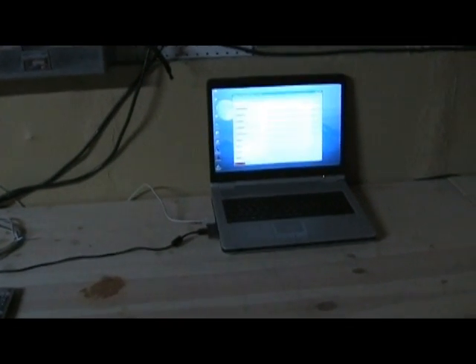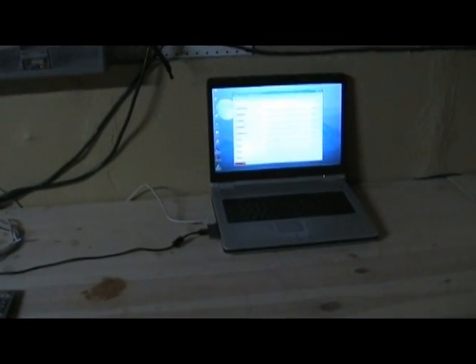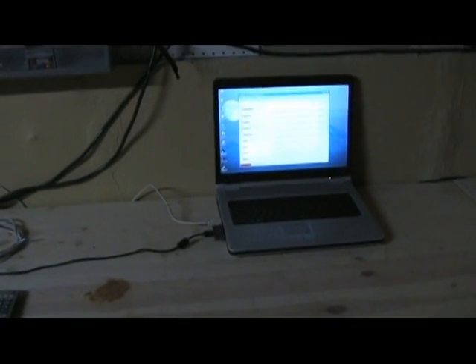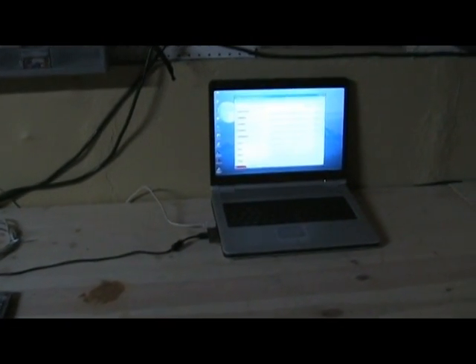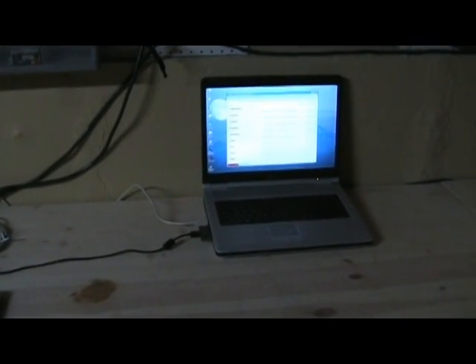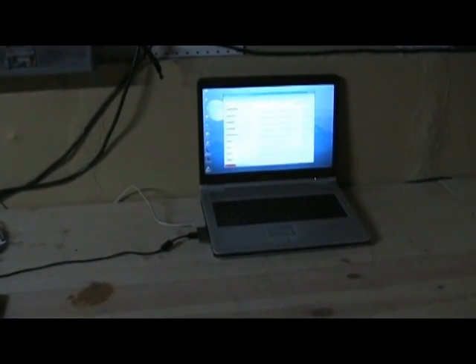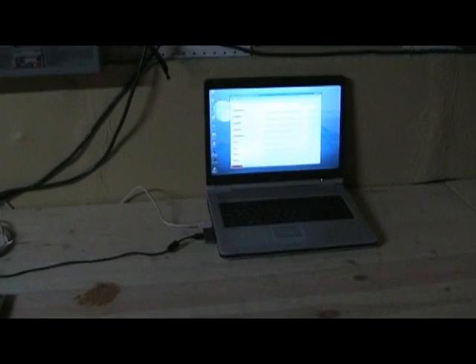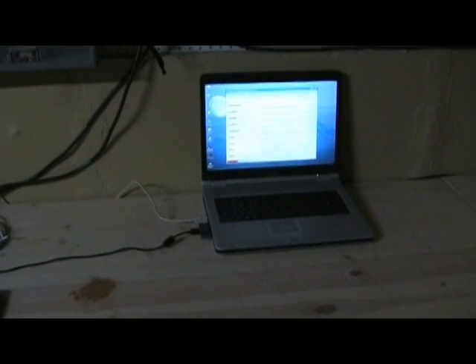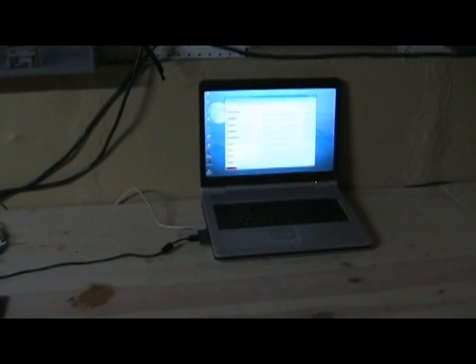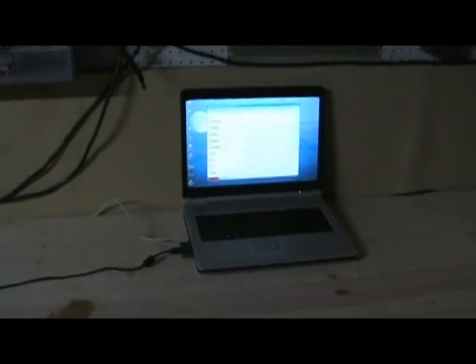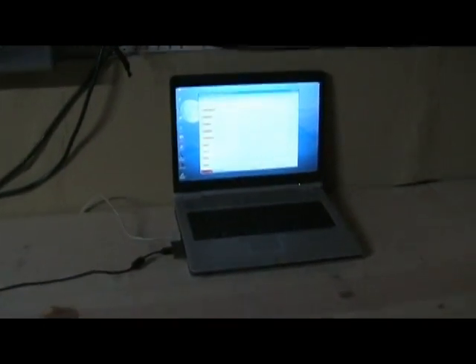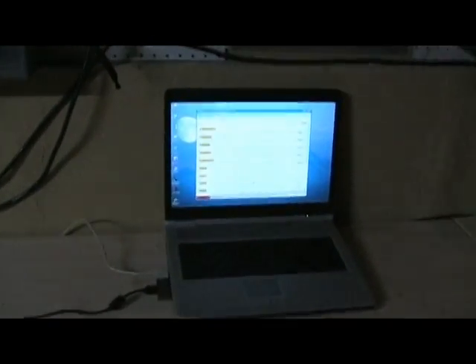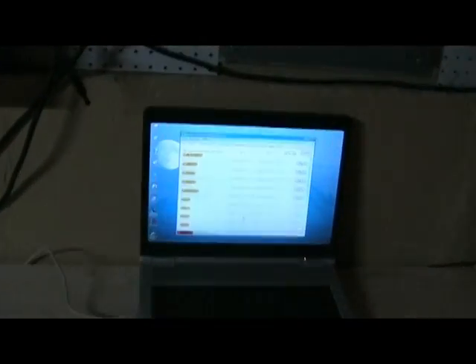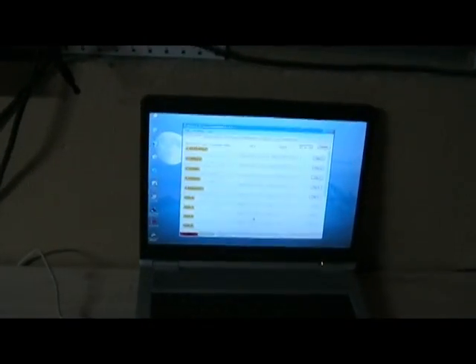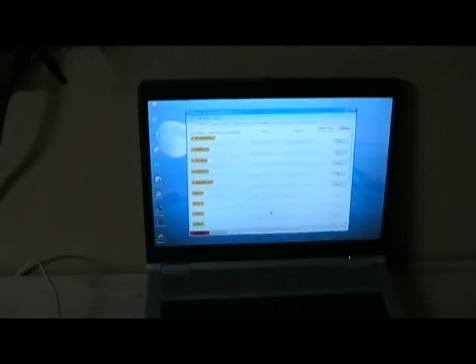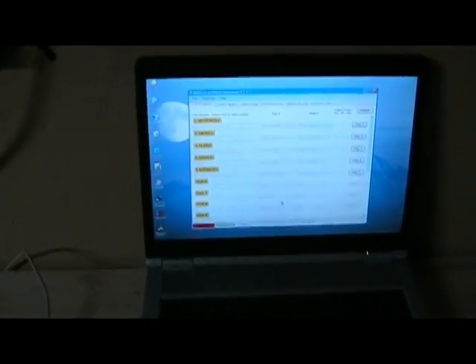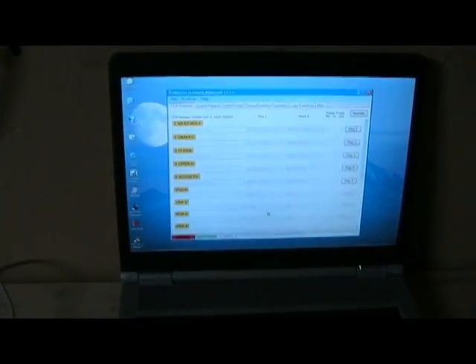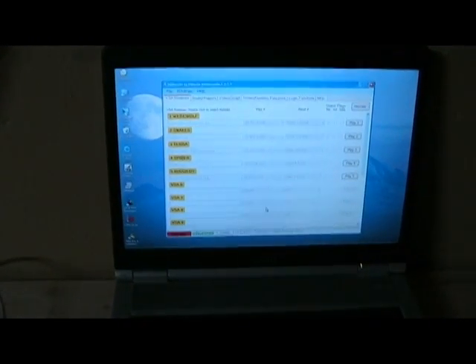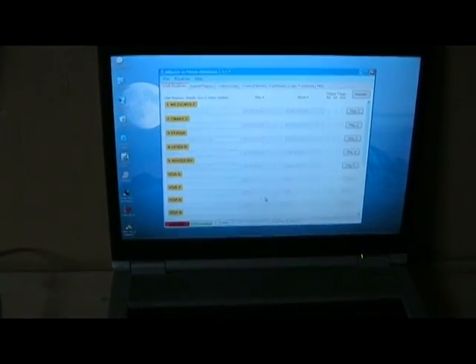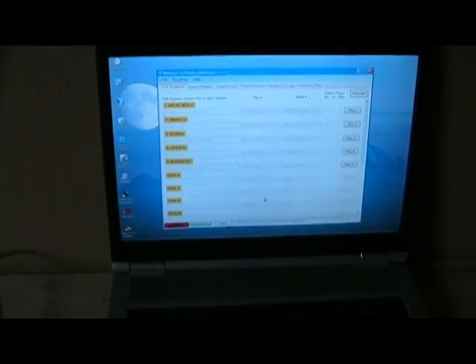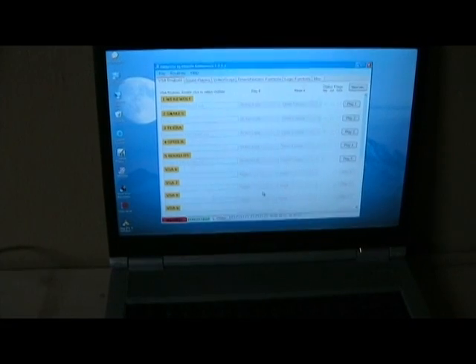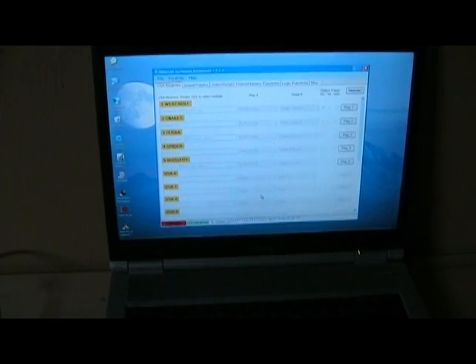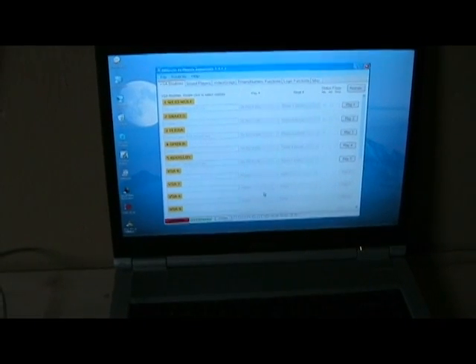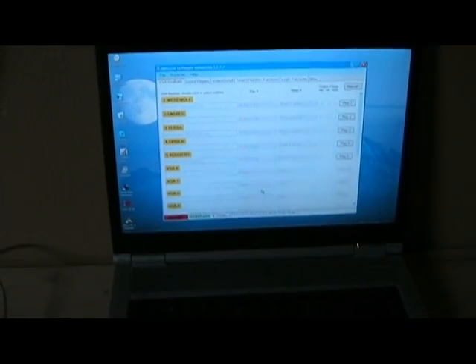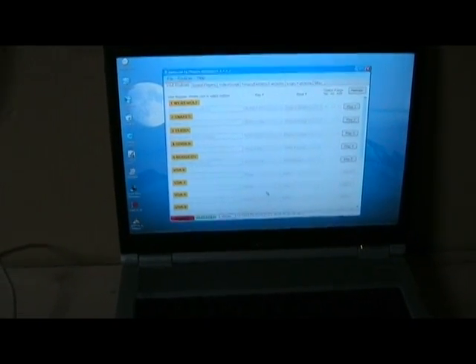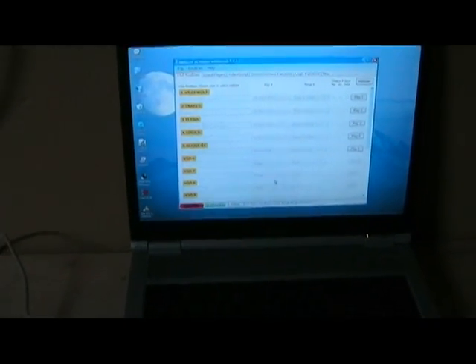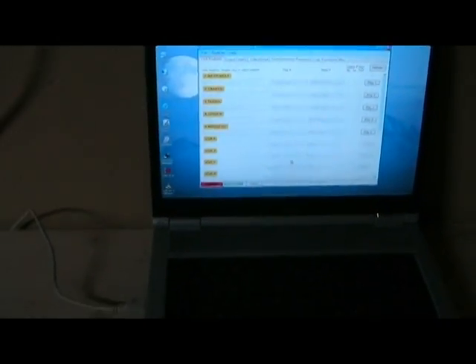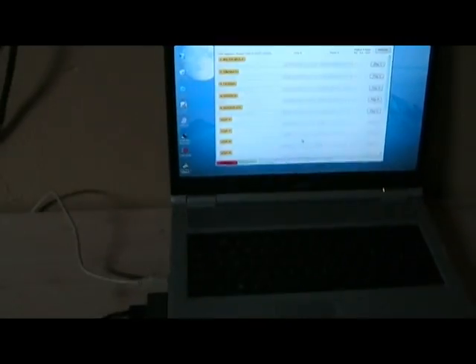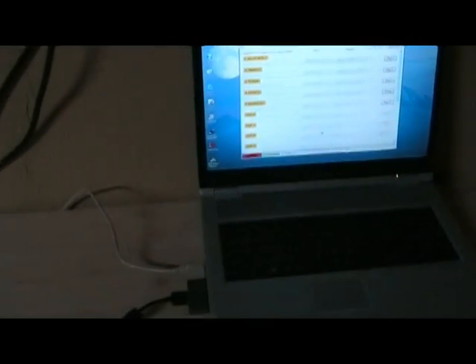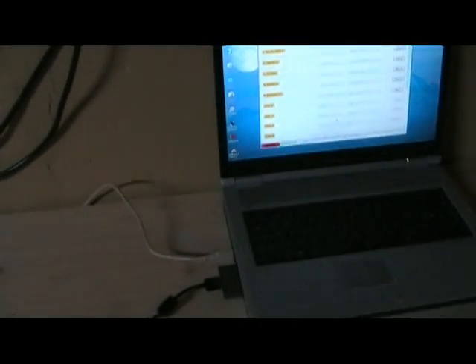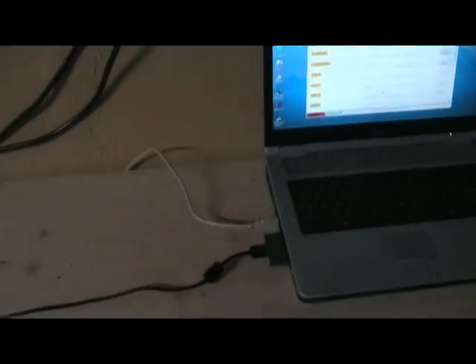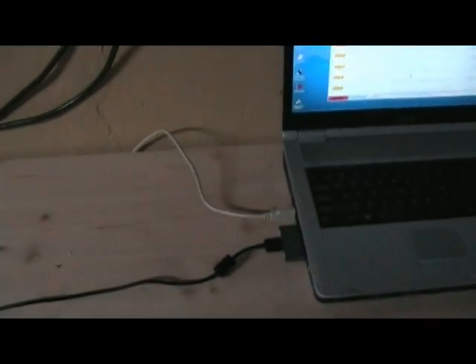You can see the DM Exorcist program that's loaded up and ready to go, and it's got my five programs on there: Werewolf, Snake, Terra, Spider, and Boogity. And out of the computer comes my sound.